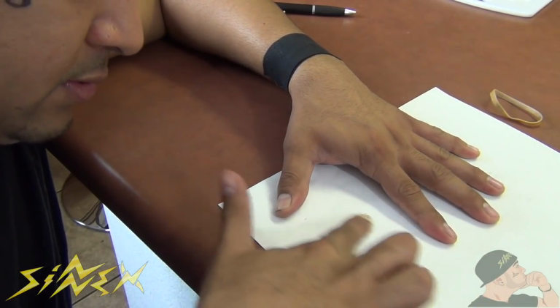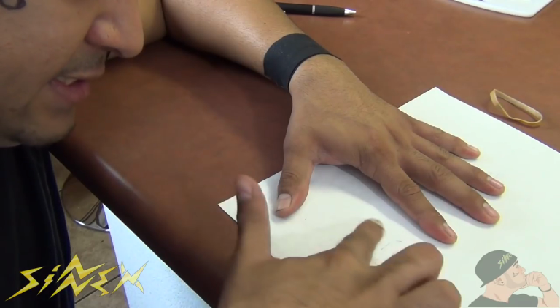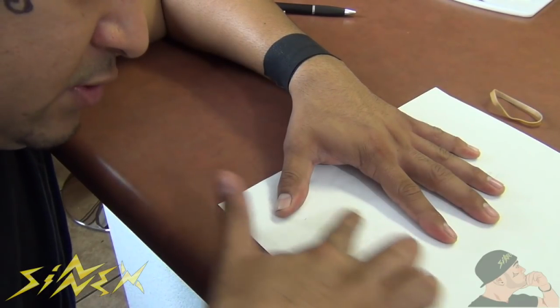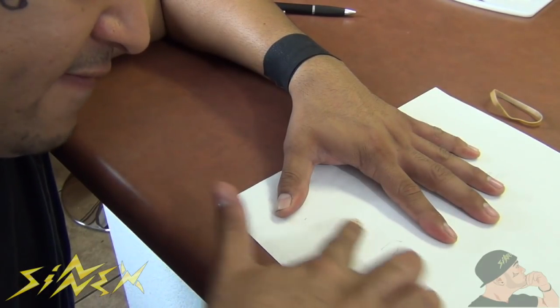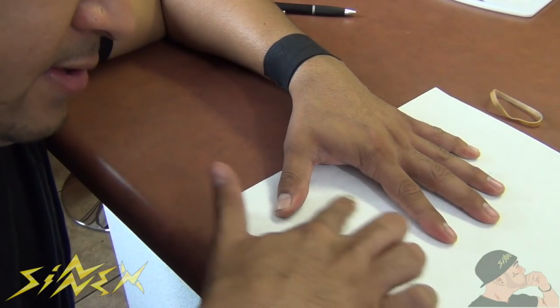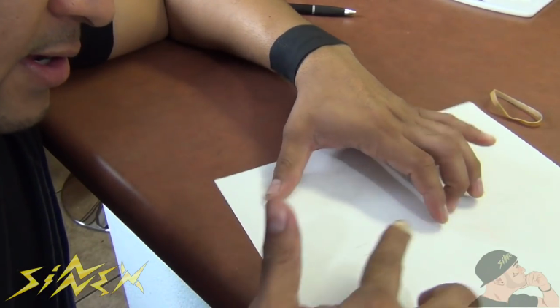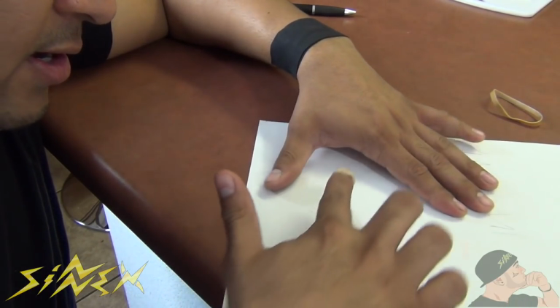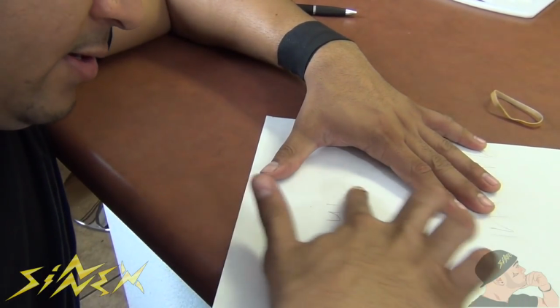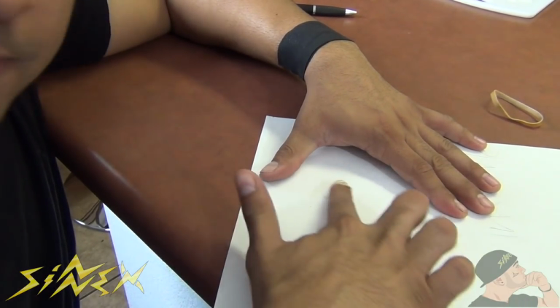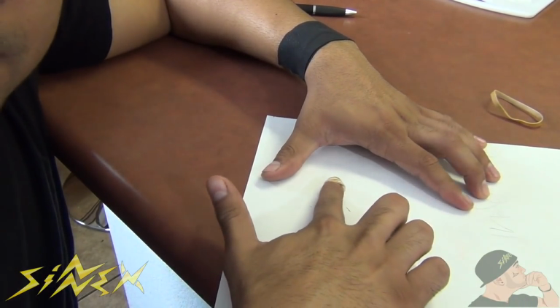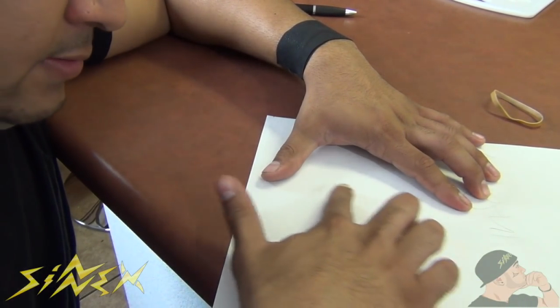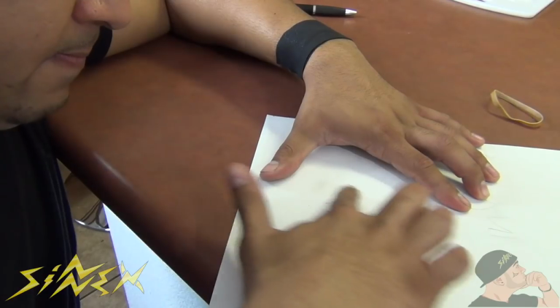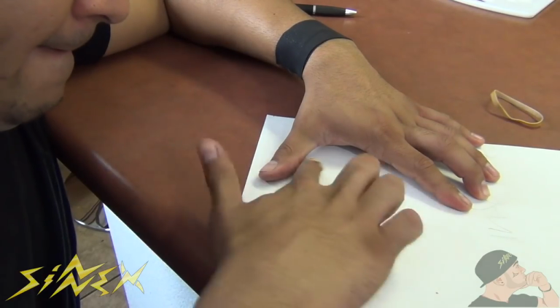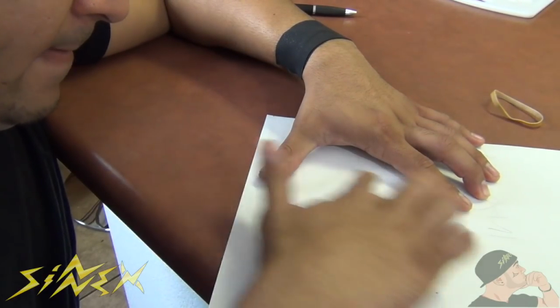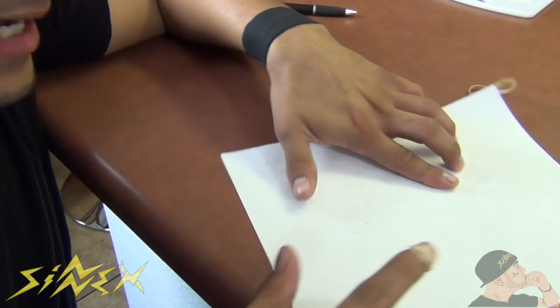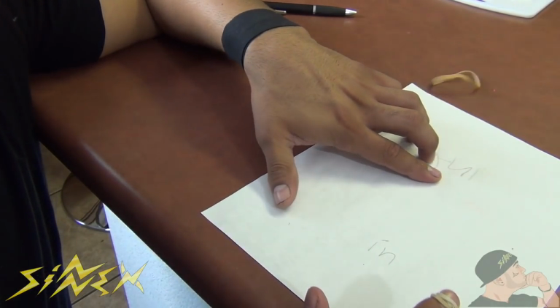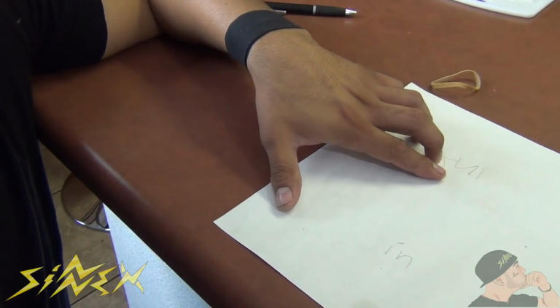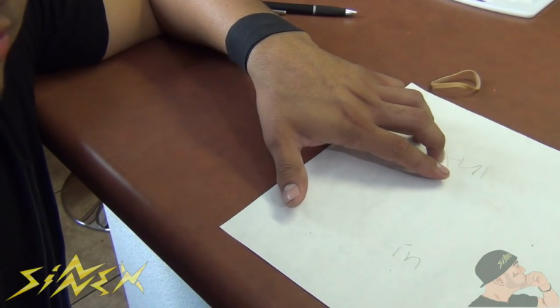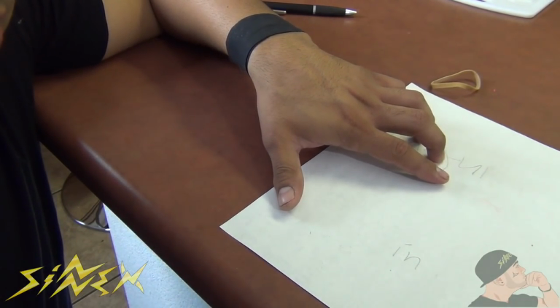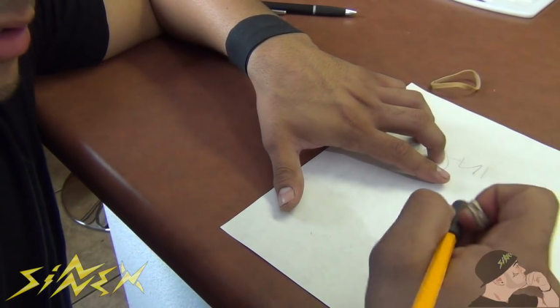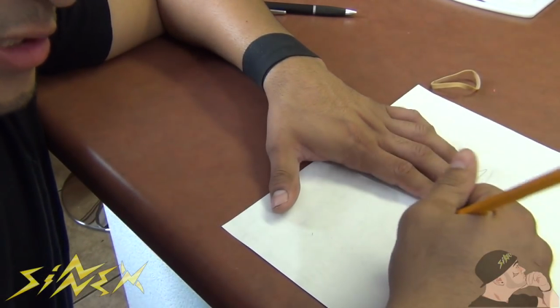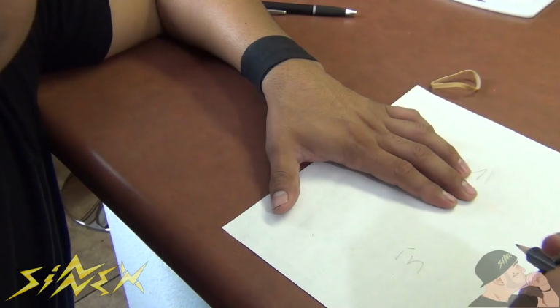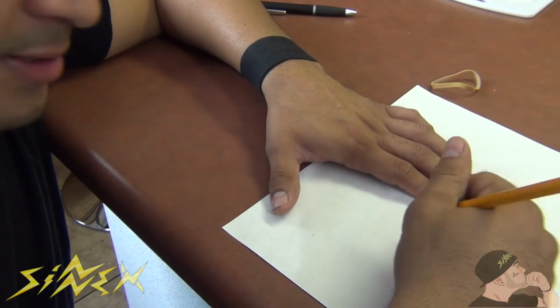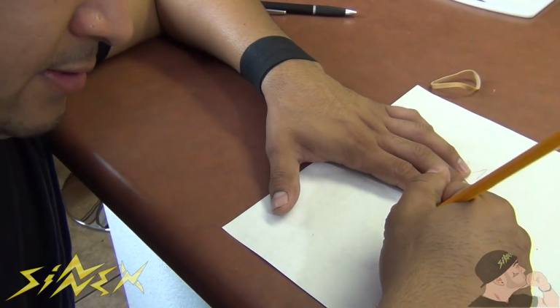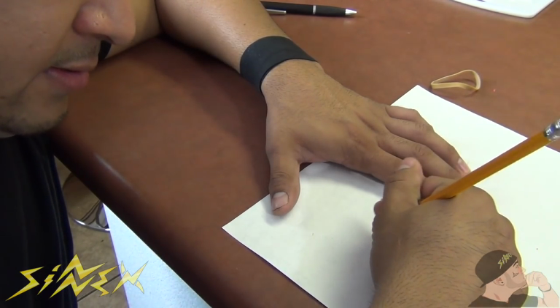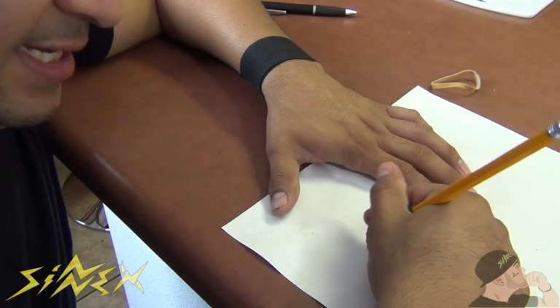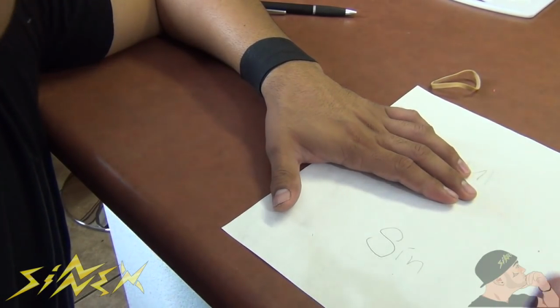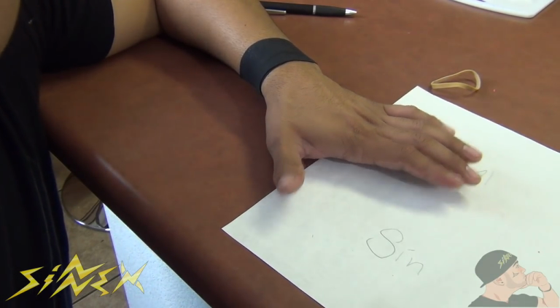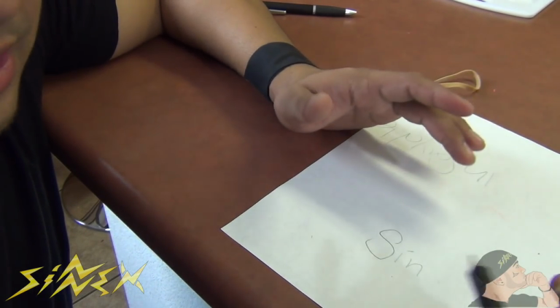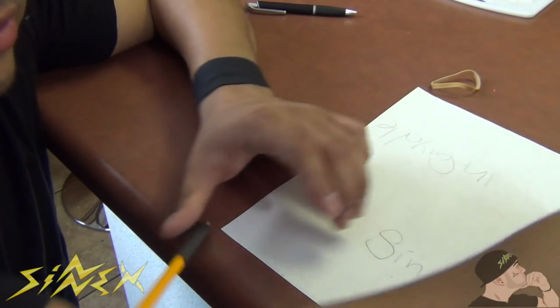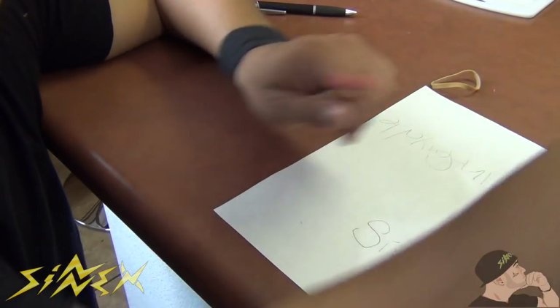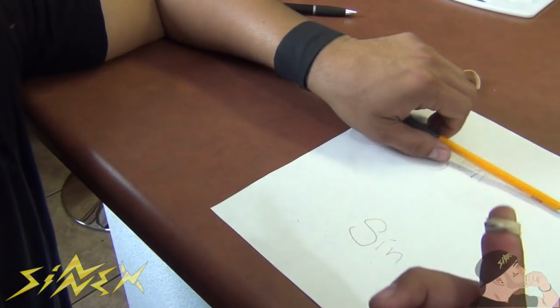I'll erase the 'S' right here just like that — pretty neat. Just in case you don't have an eraser, there you go. You can just continue writing again, just like that. It's a cool little hack you can do with the rubber band.